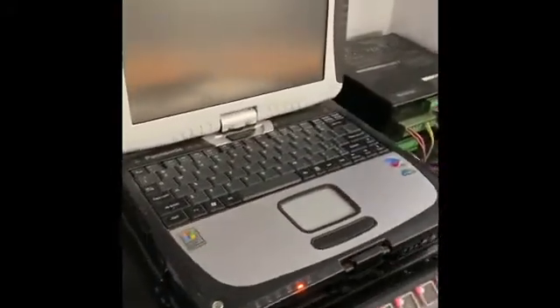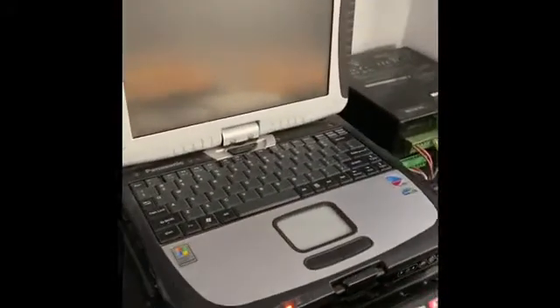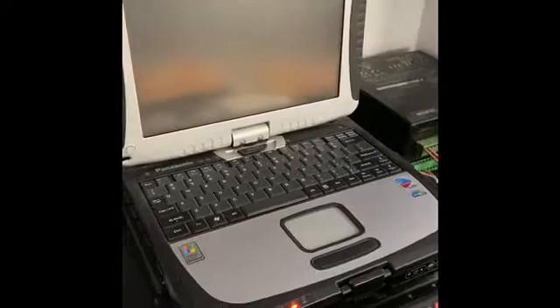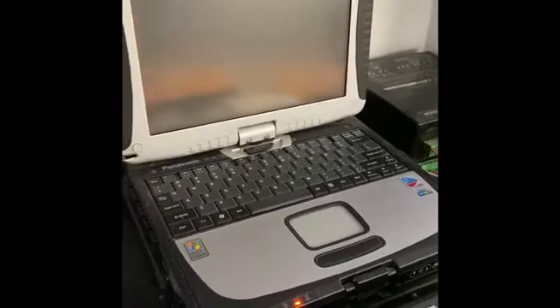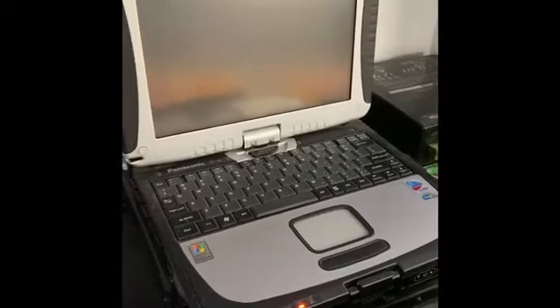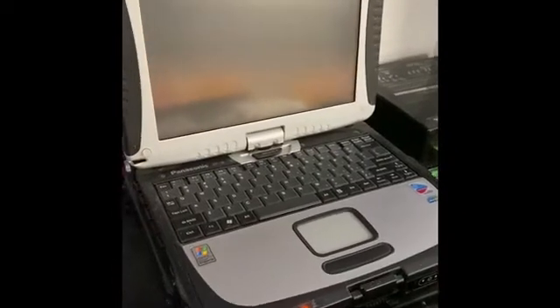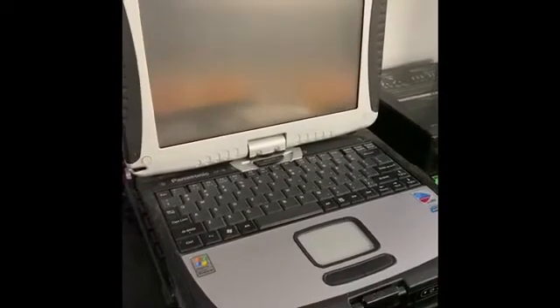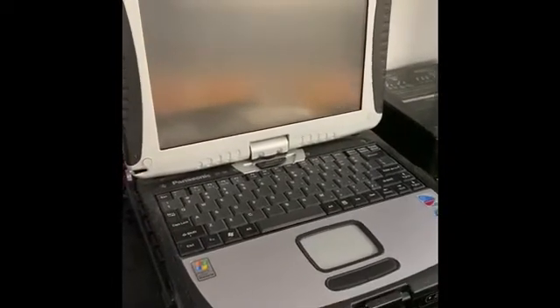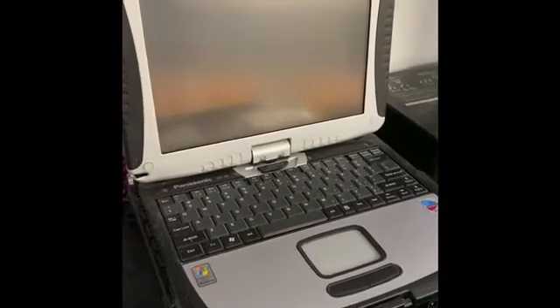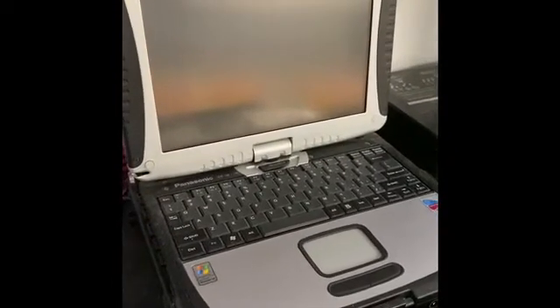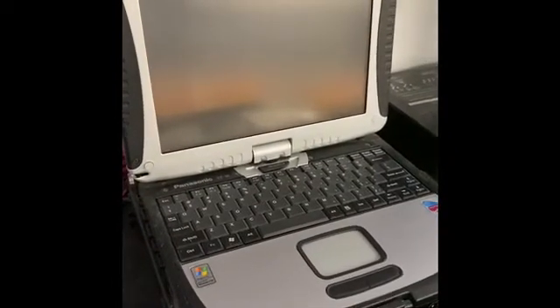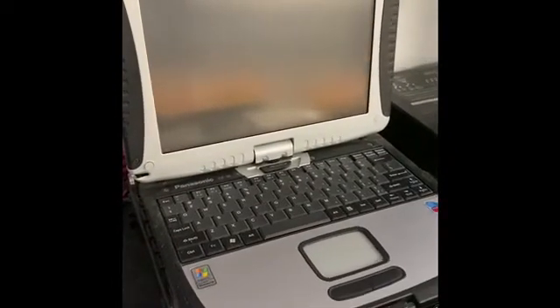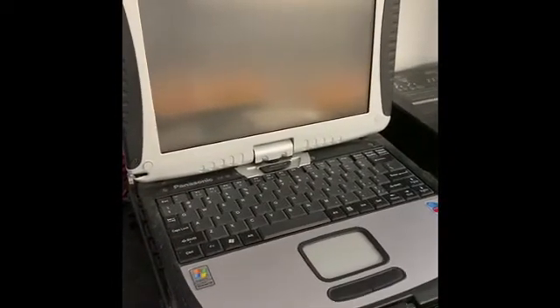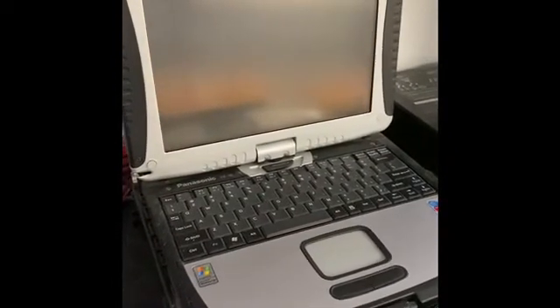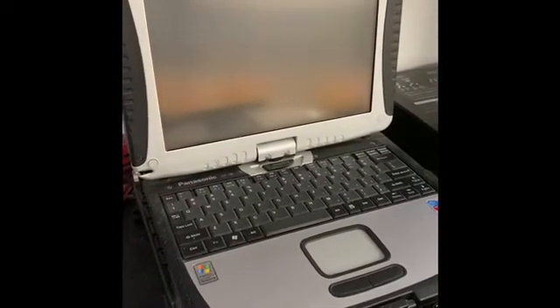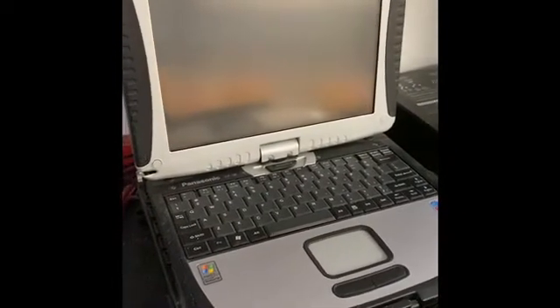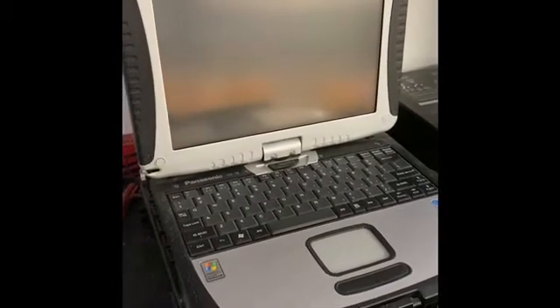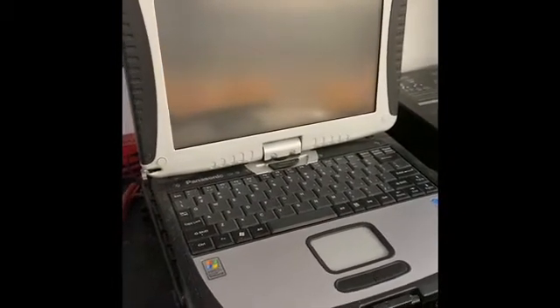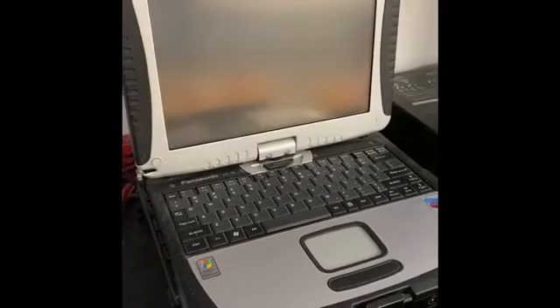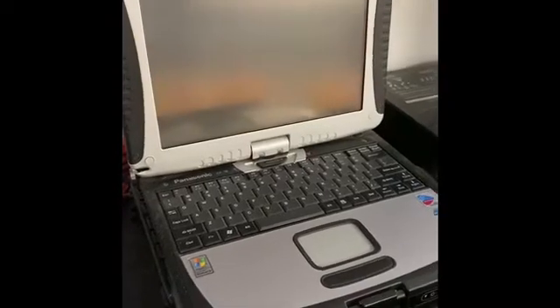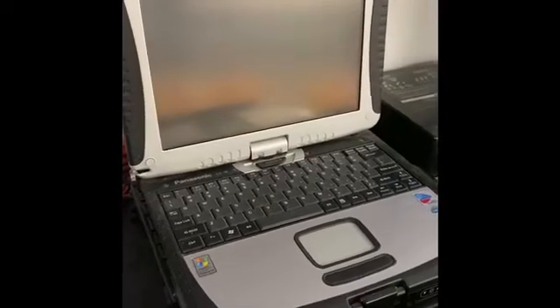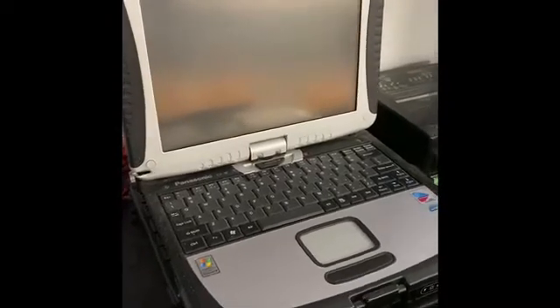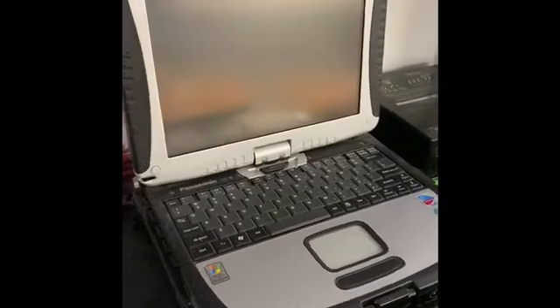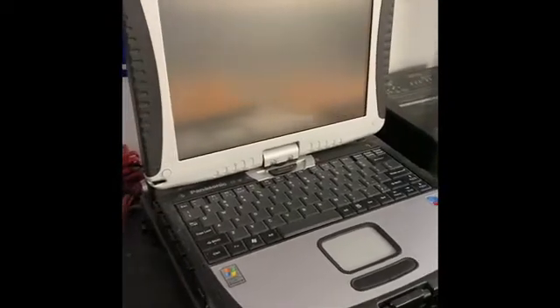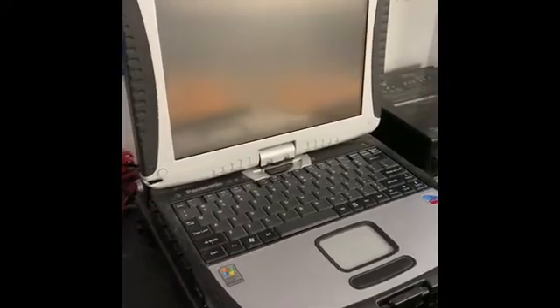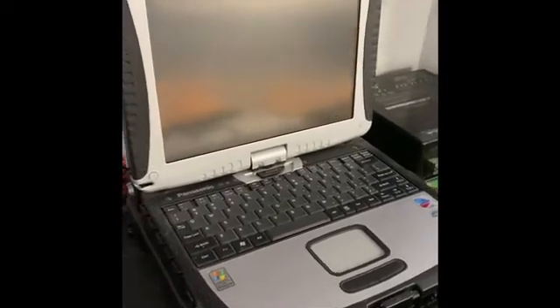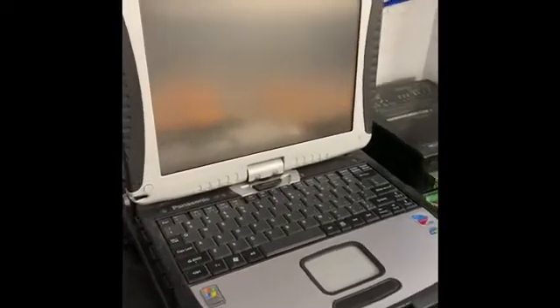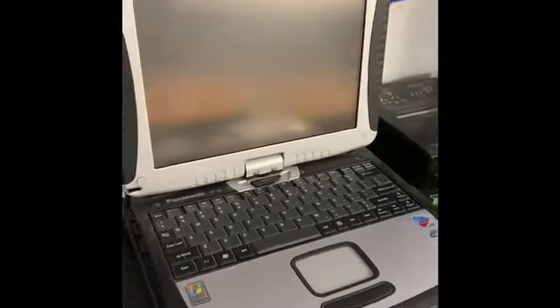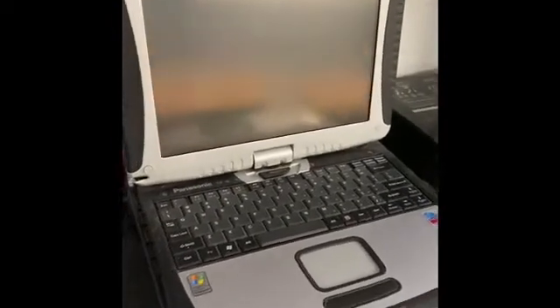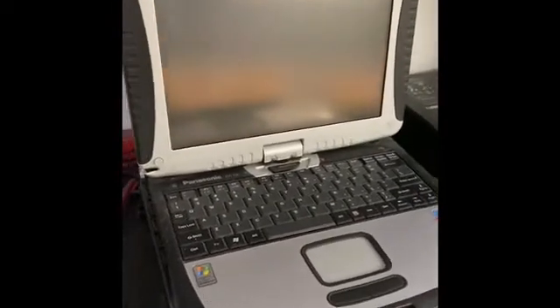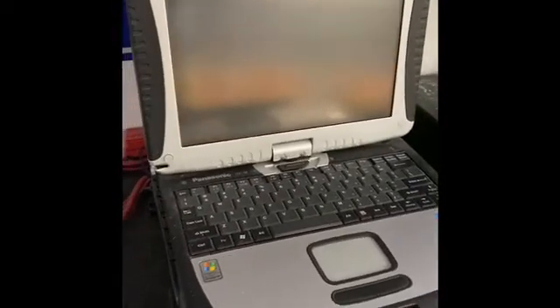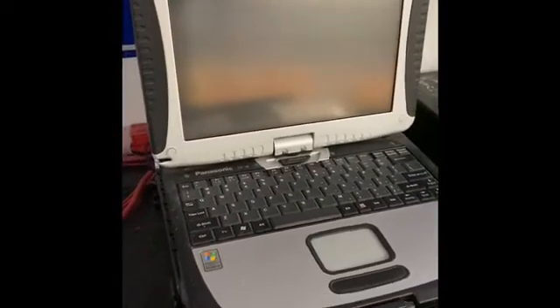The next is a computer. We use the computer to do a lot of different safety checks, which helps us to keep ourselves safe as well as everybody else in our community. We can do checks on people, places, and vehicles.